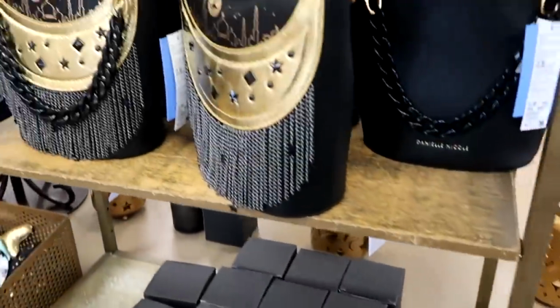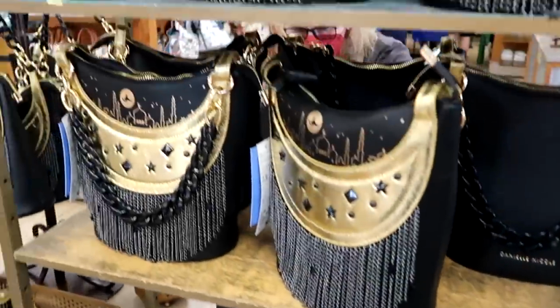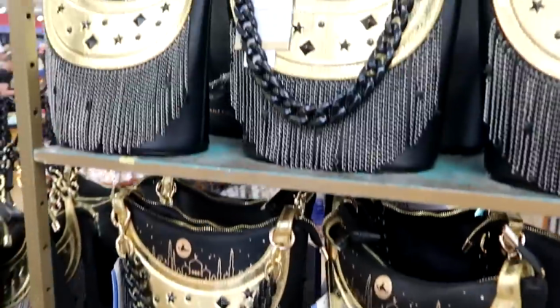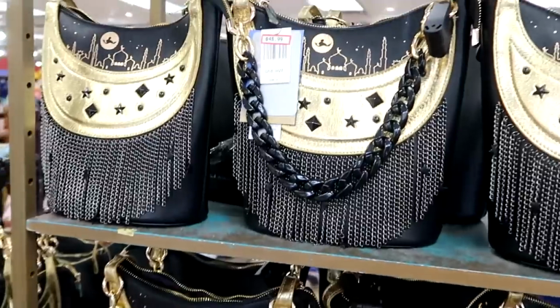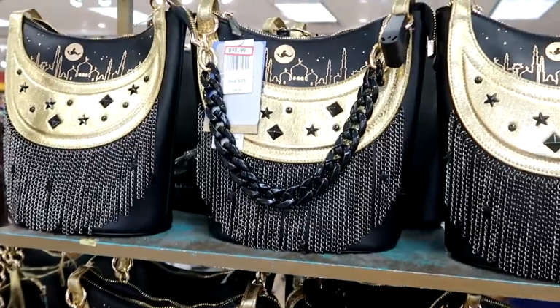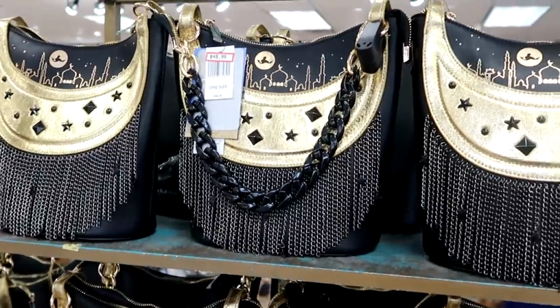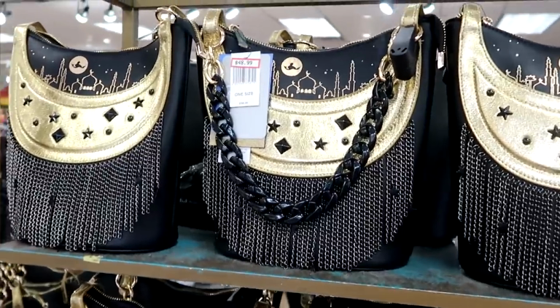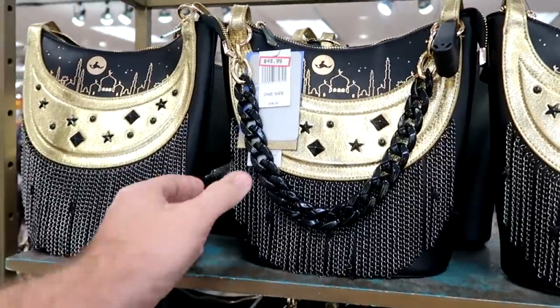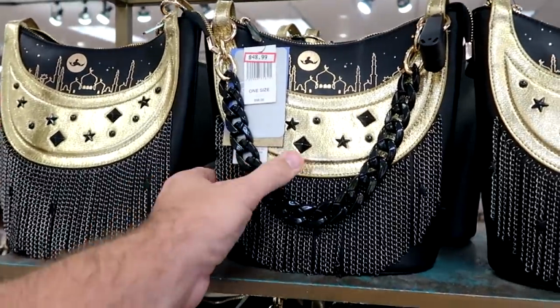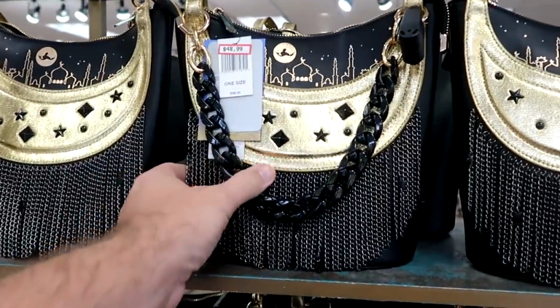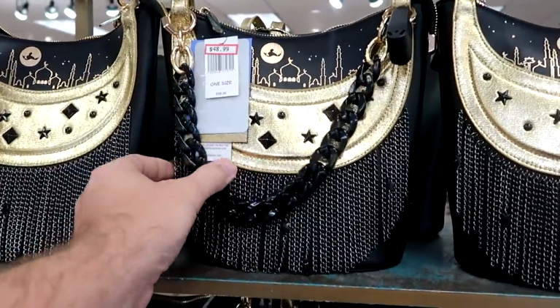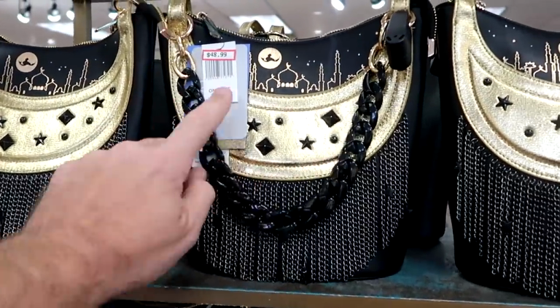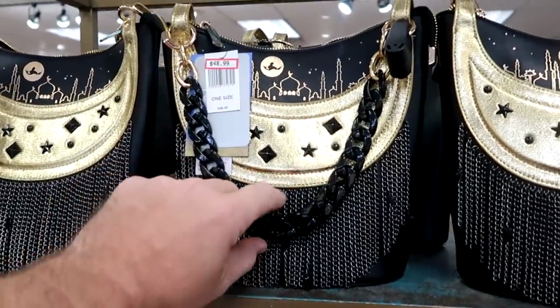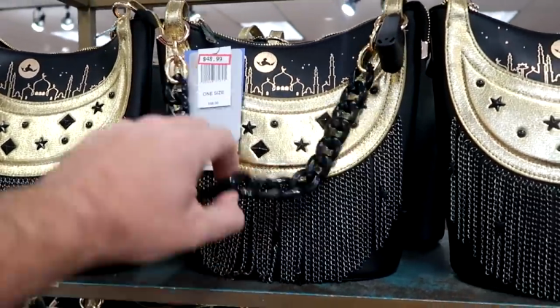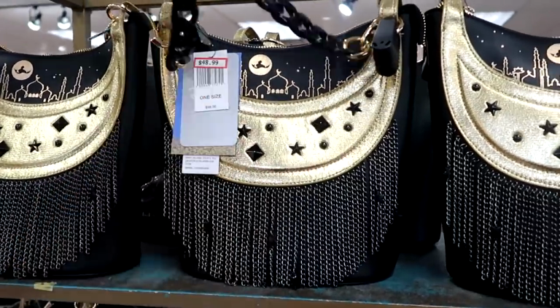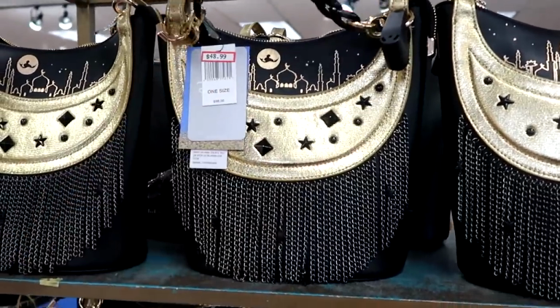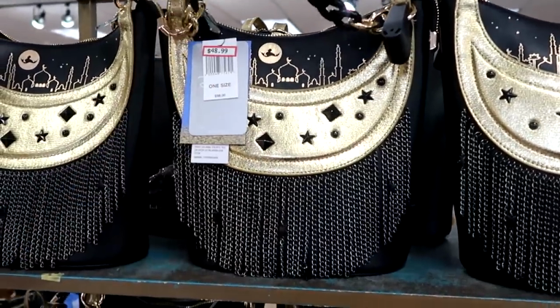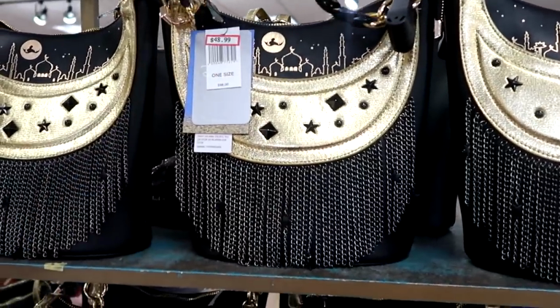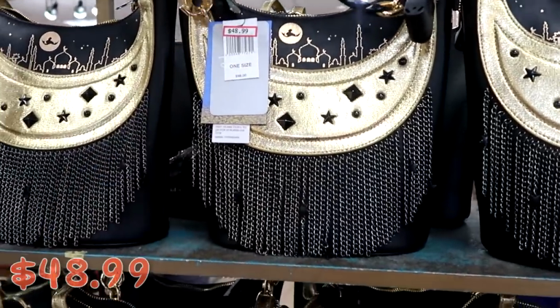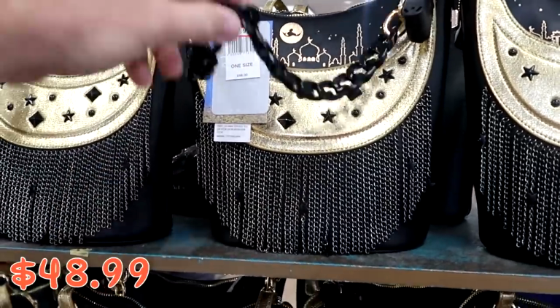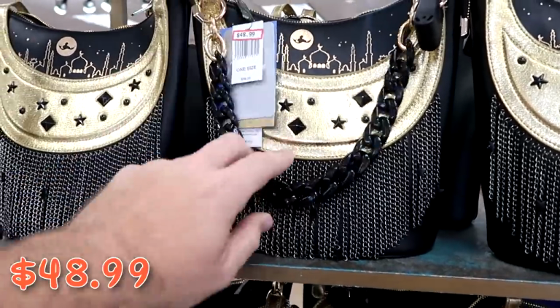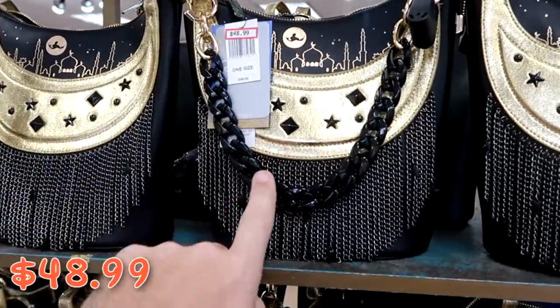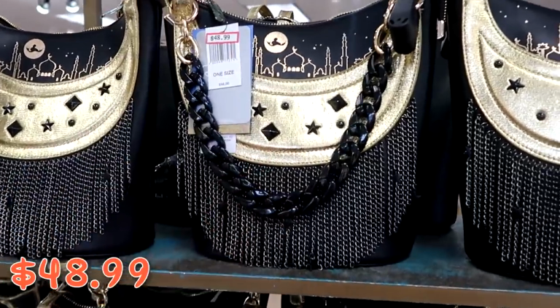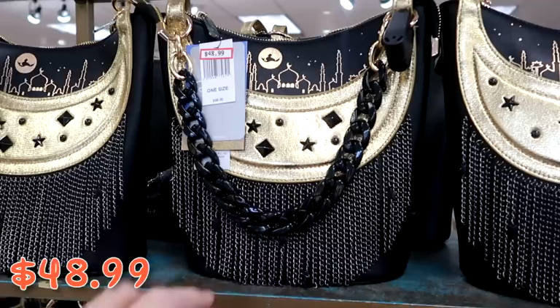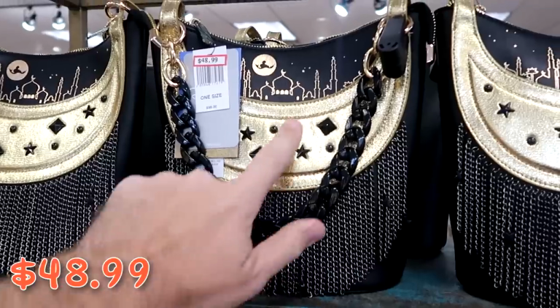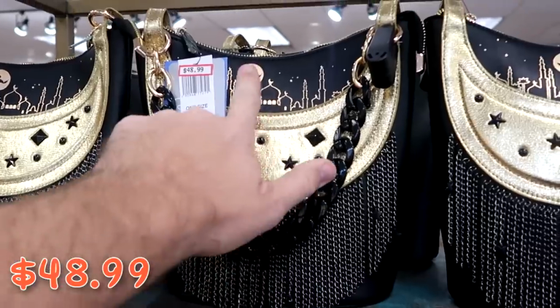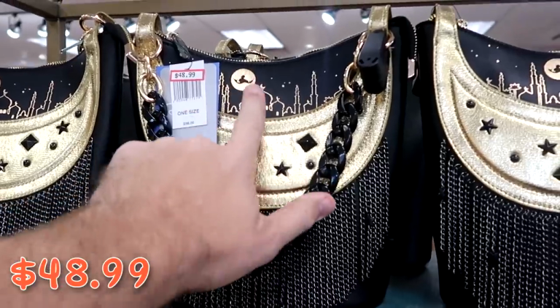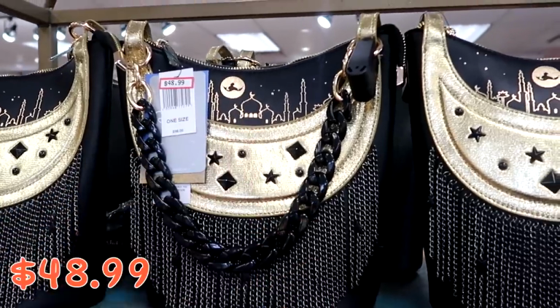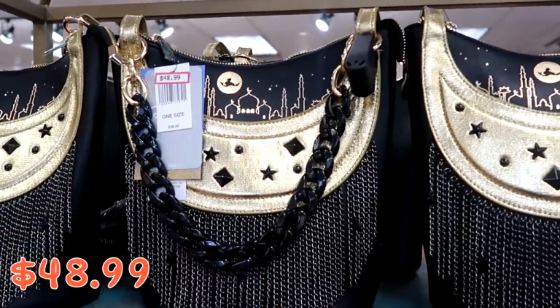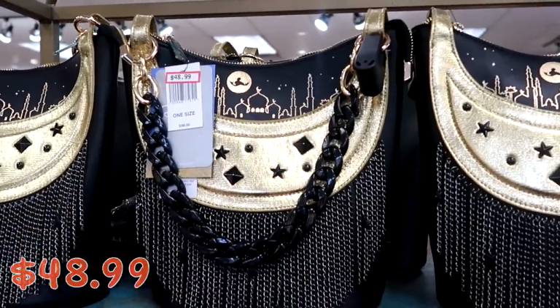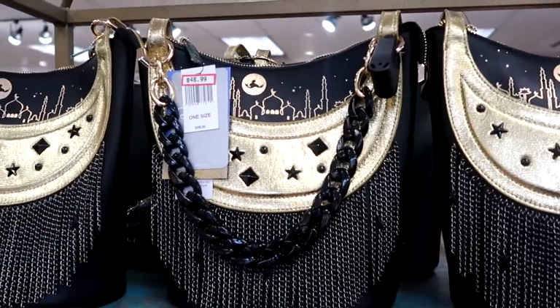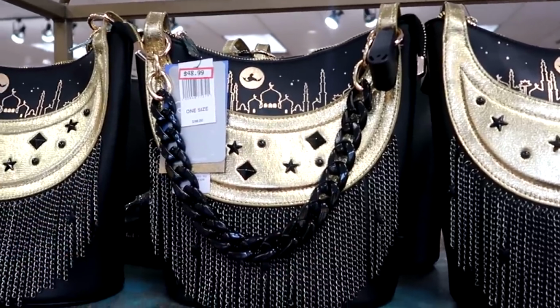Over here are those Danielle Nicole Princess Jasmine purses, originally $98, now $48.99. You can actually see Jasmine up there on the carpet.